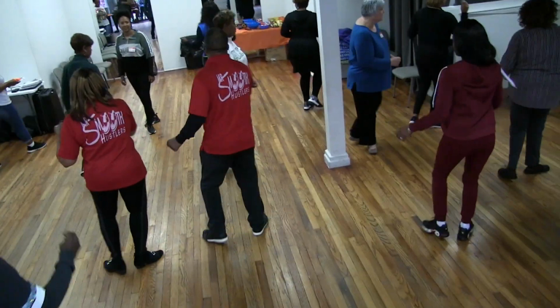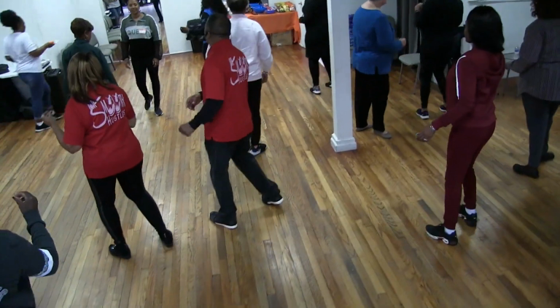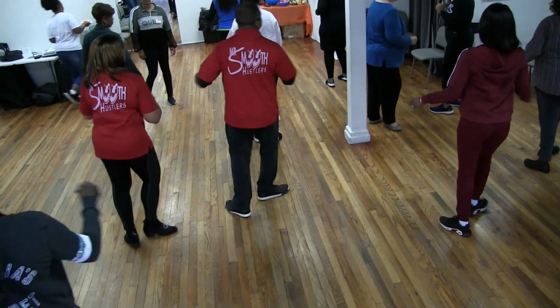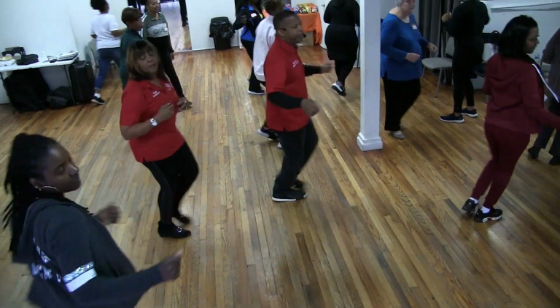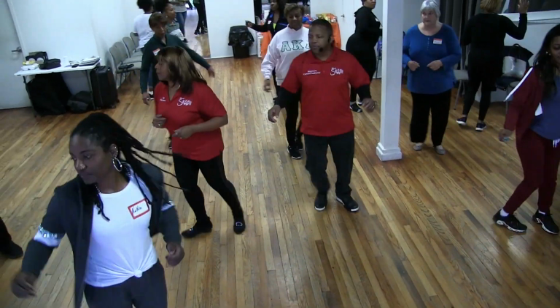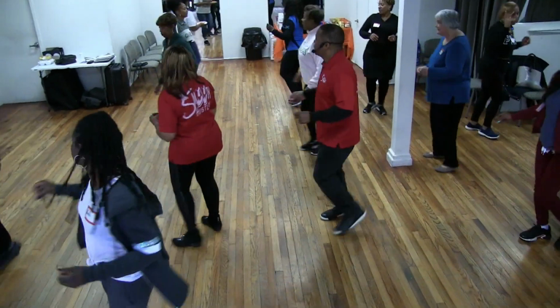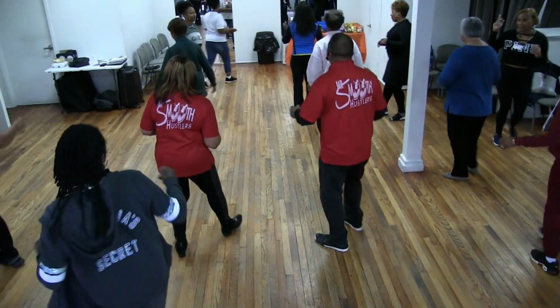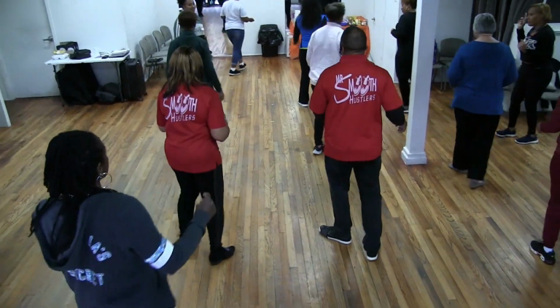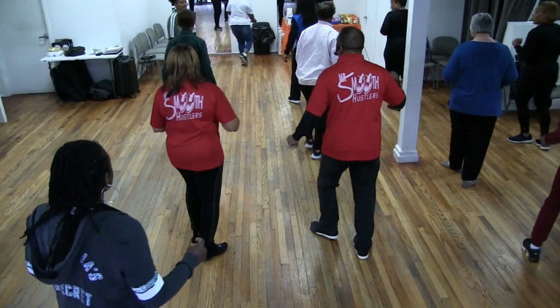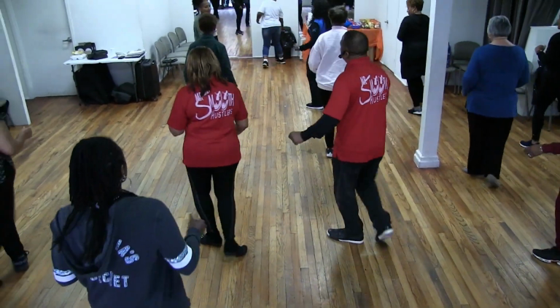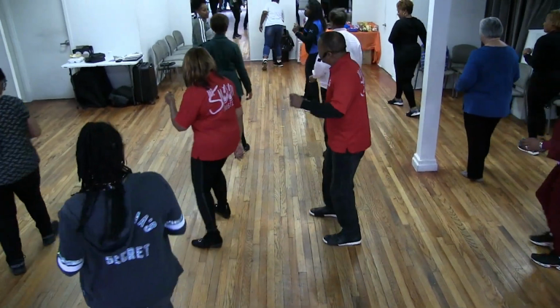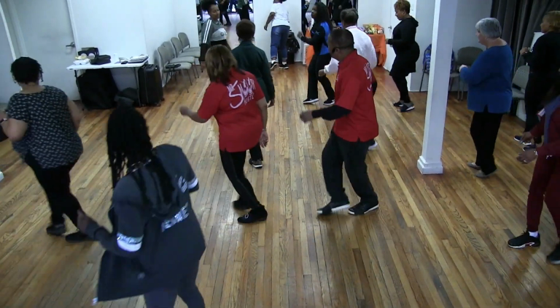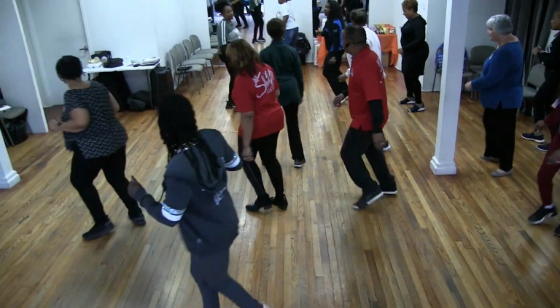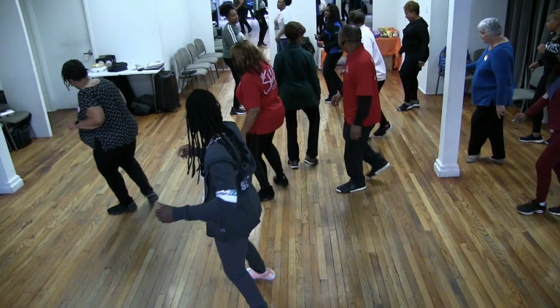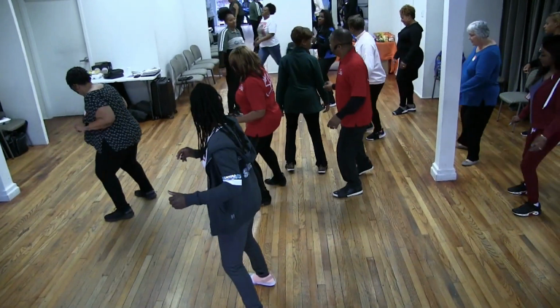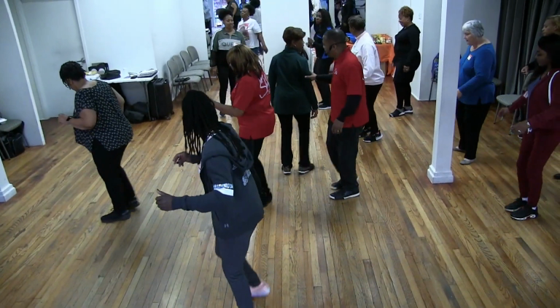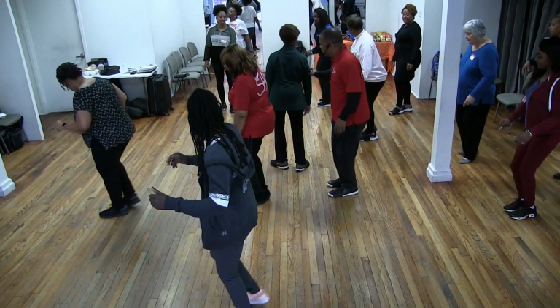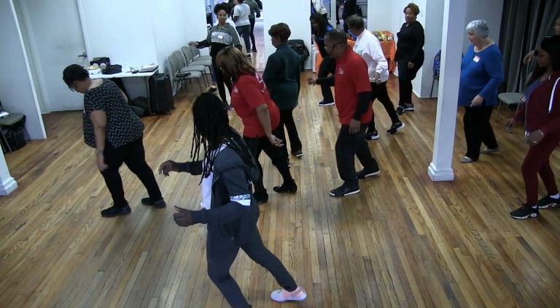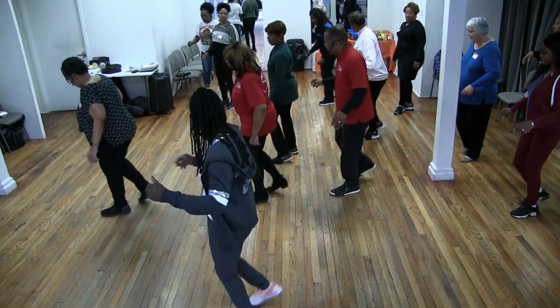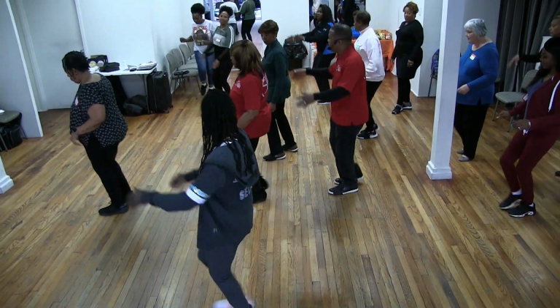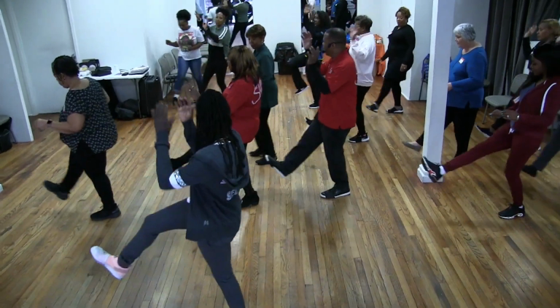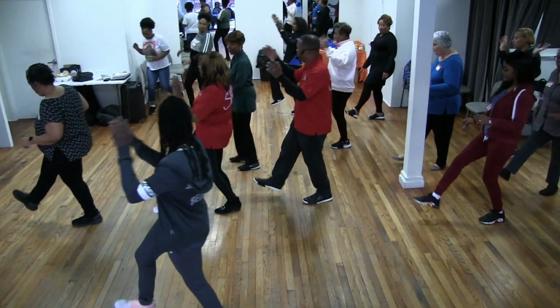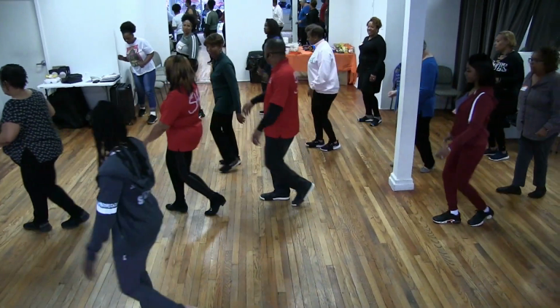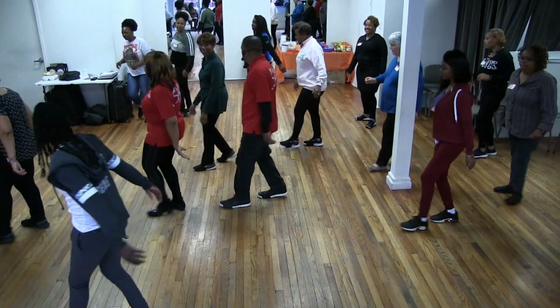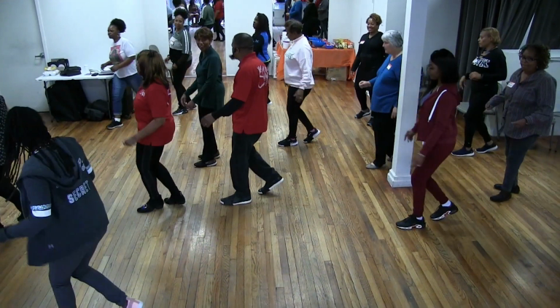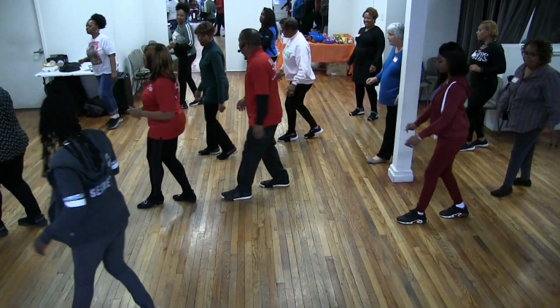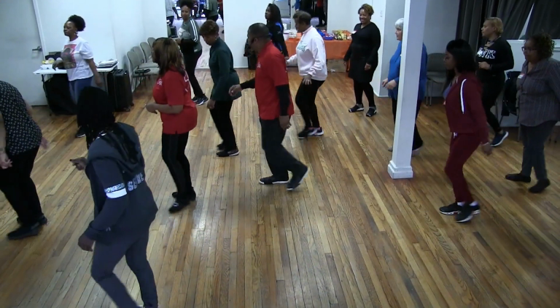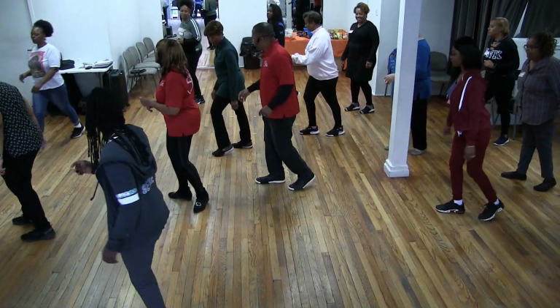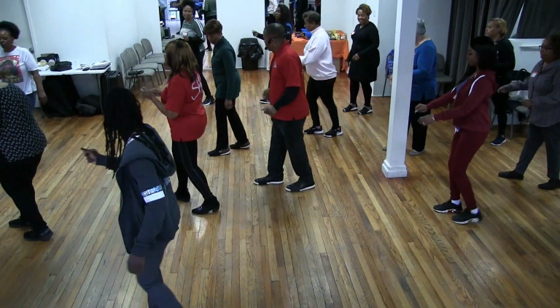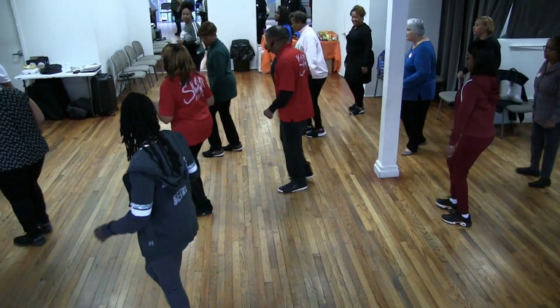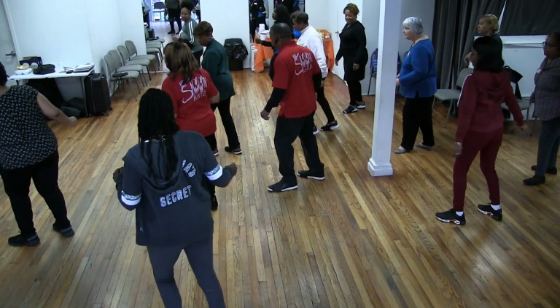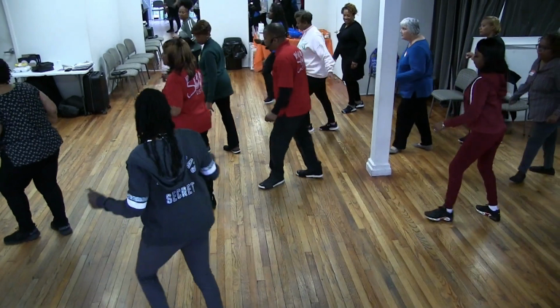Quick step. Finish. Right, left, right, left. Off. In. Back, up. Woo! Left, up. Right back. Half turn. Cha-cha.